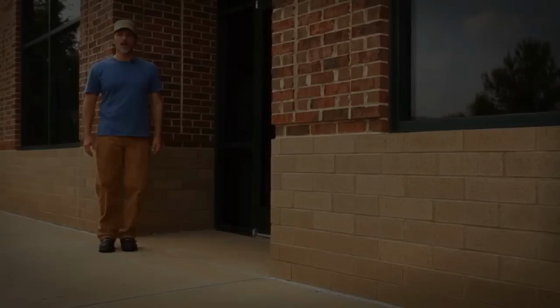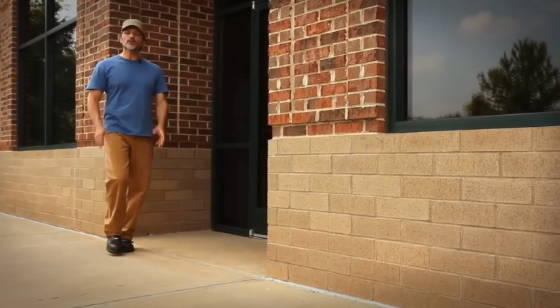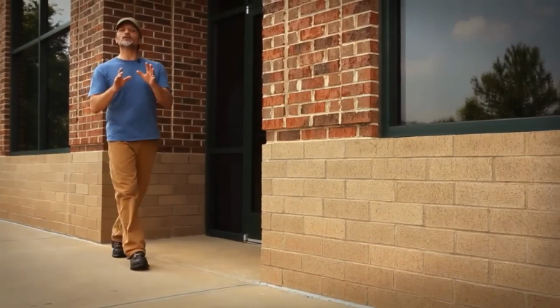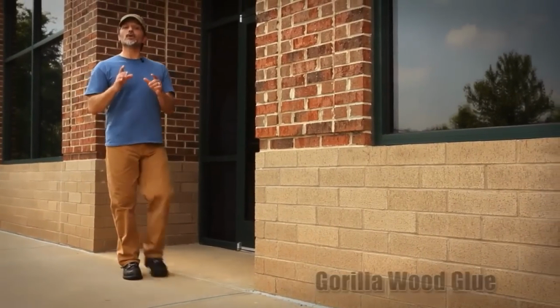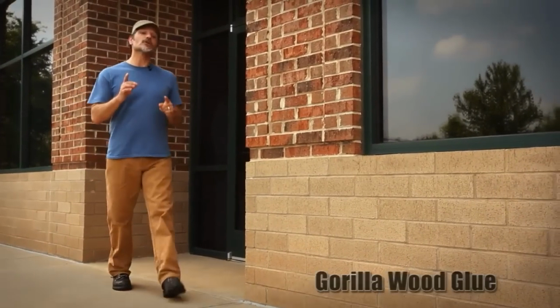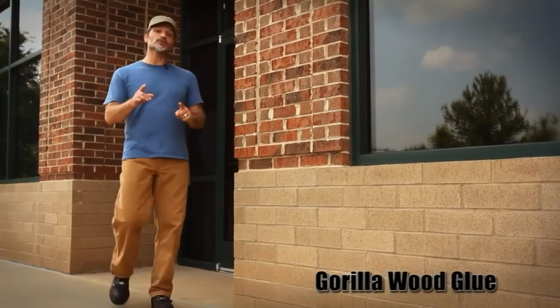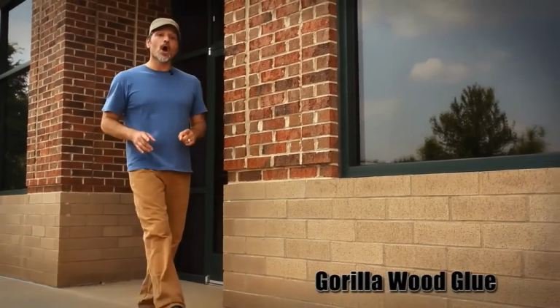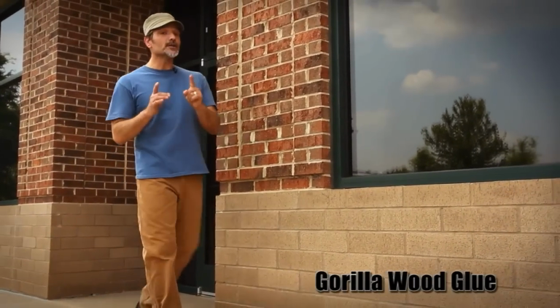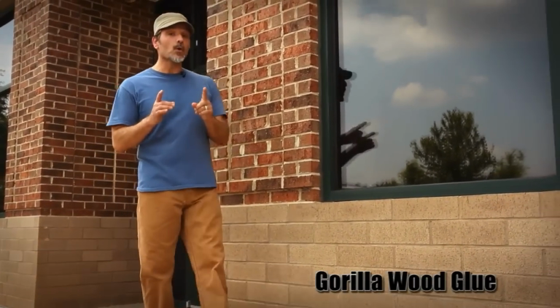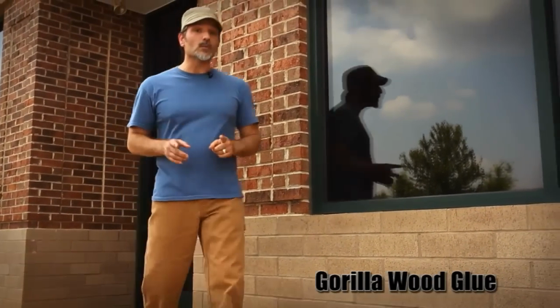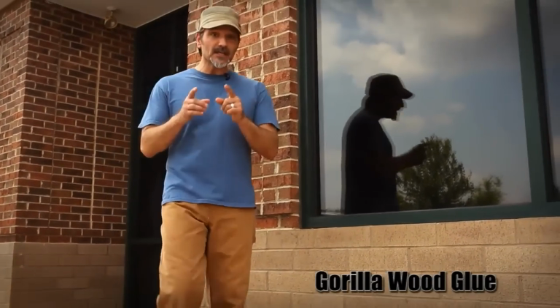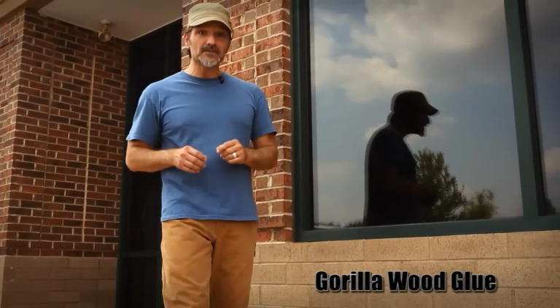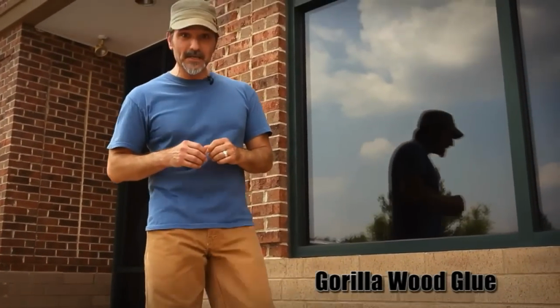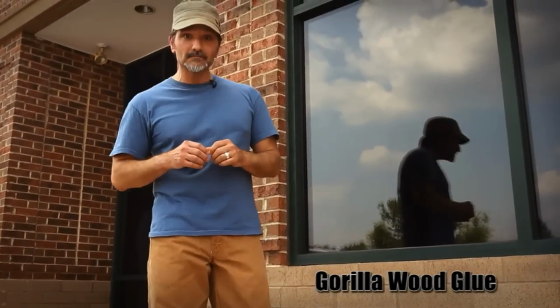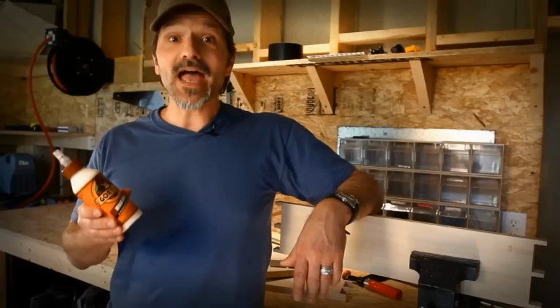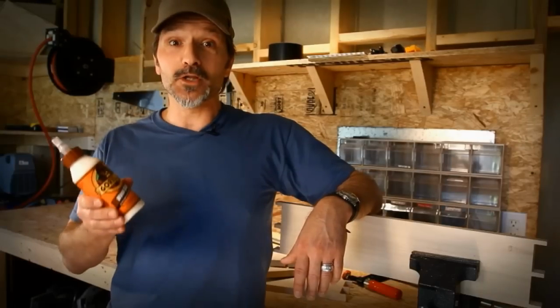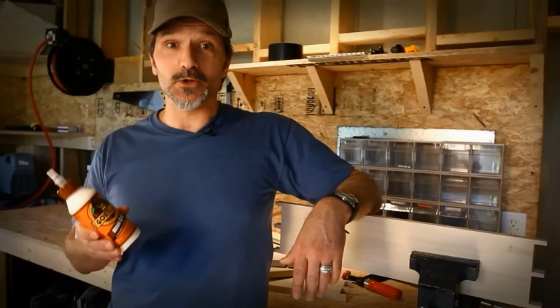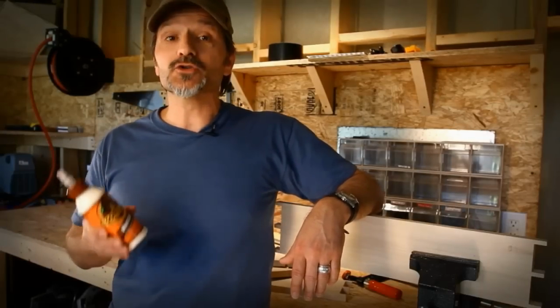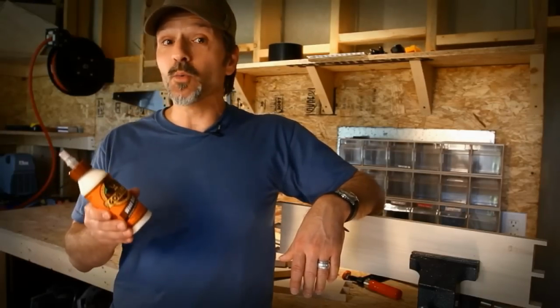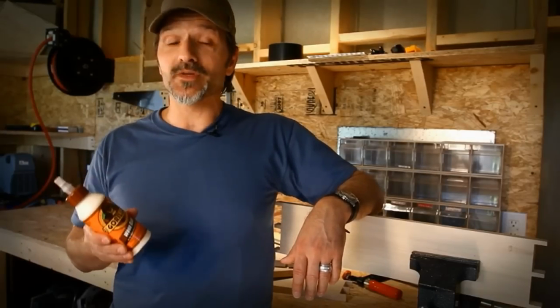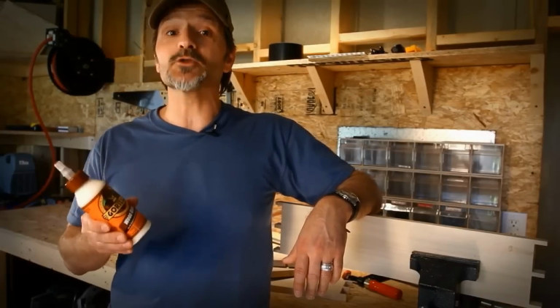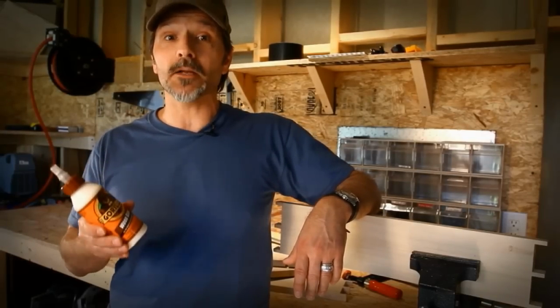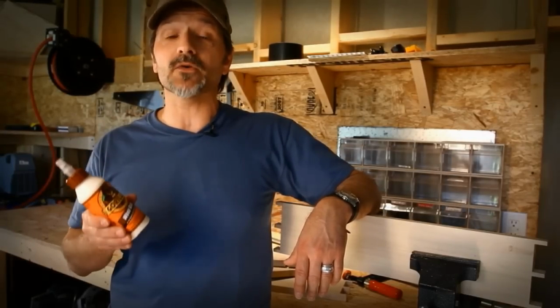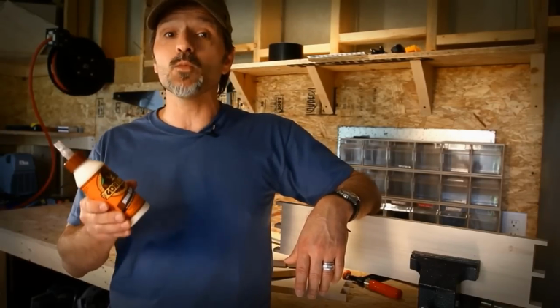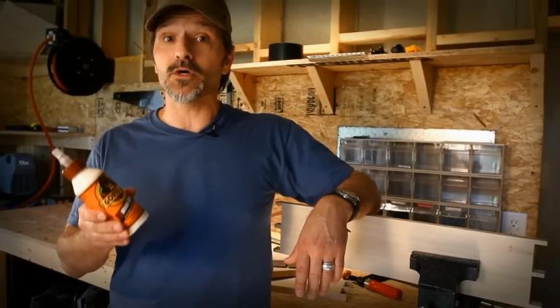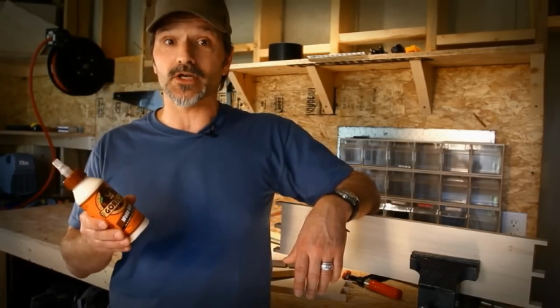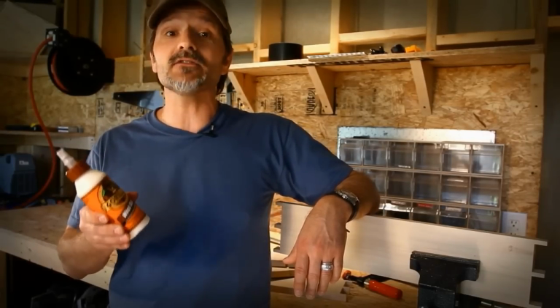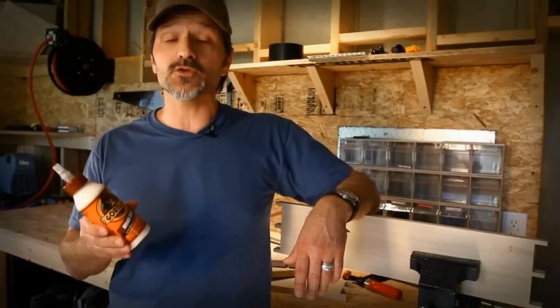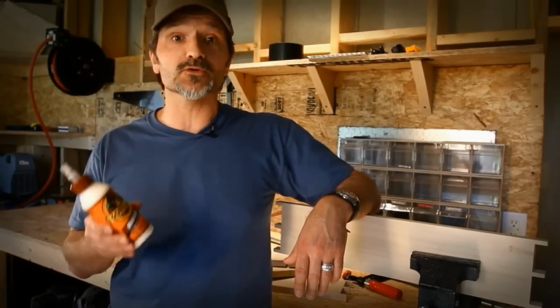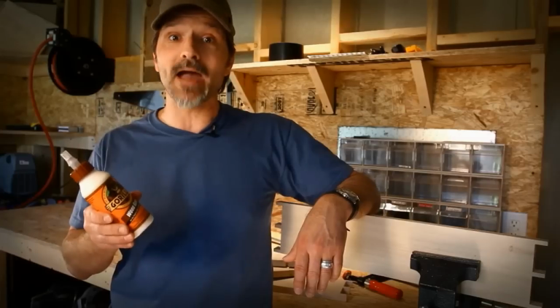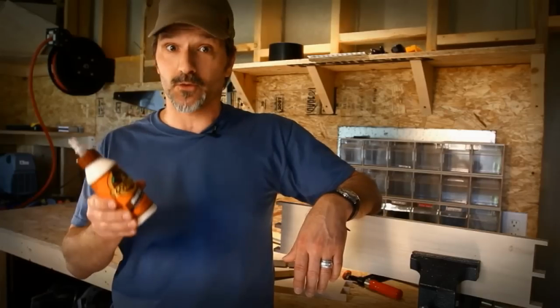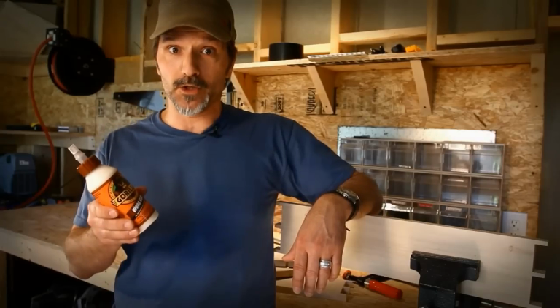Do you need a wood glue that works just as hard as you do? A glue that just won't quit when the teak meets the bubinga? That's Gorilla Wood Glue, a traditional wood glue with exceptional bonding power for any wood-to-wood project. Even oily tropicals are no match for Gorilla Wood Glue.